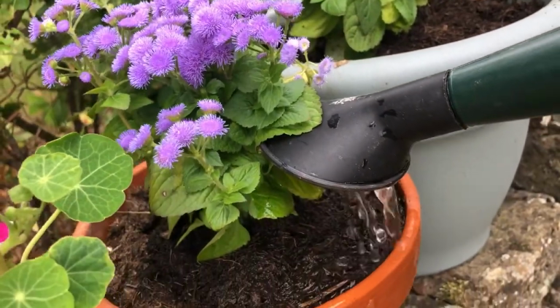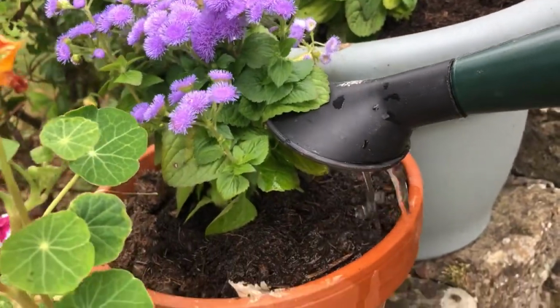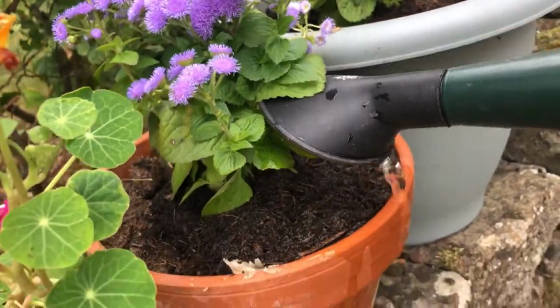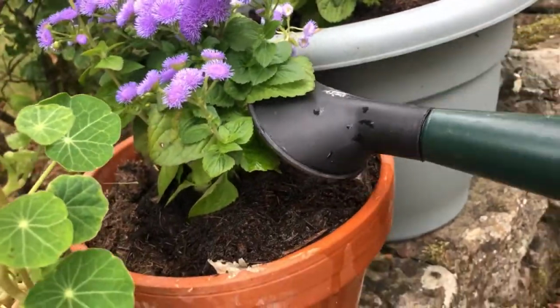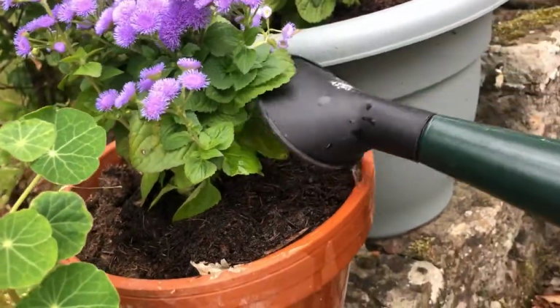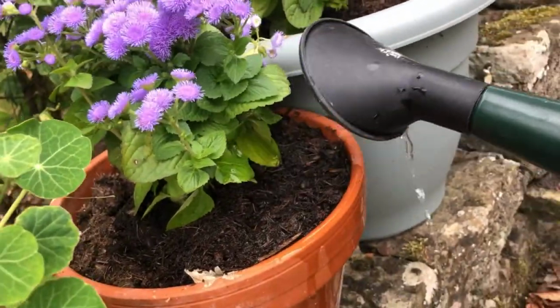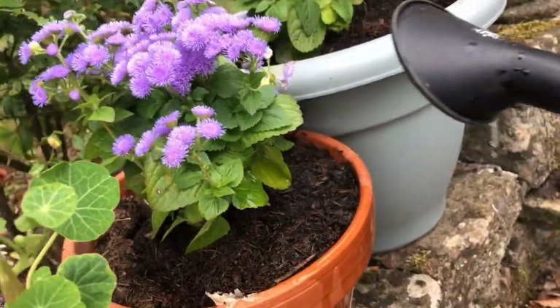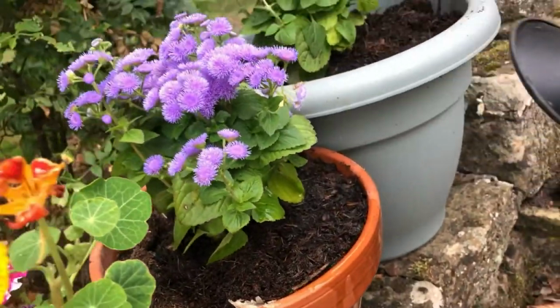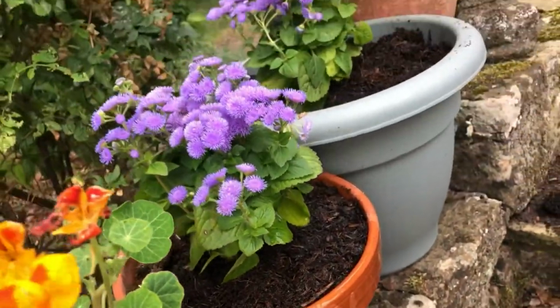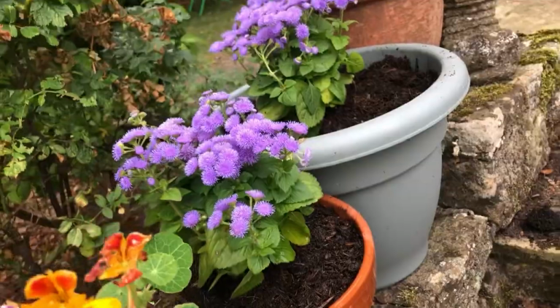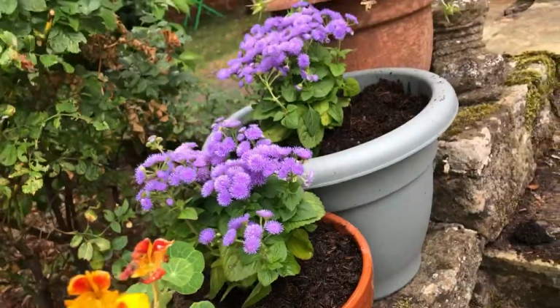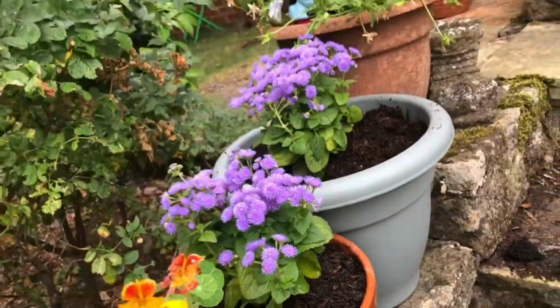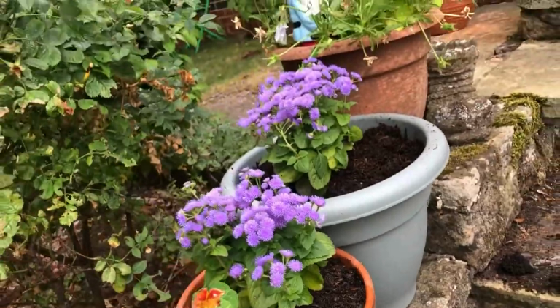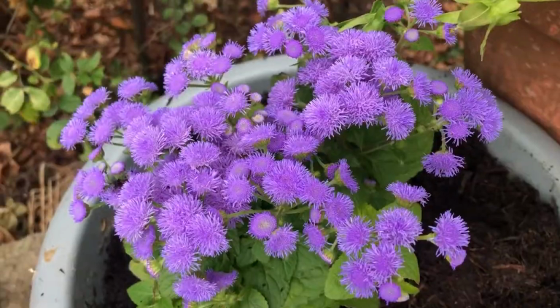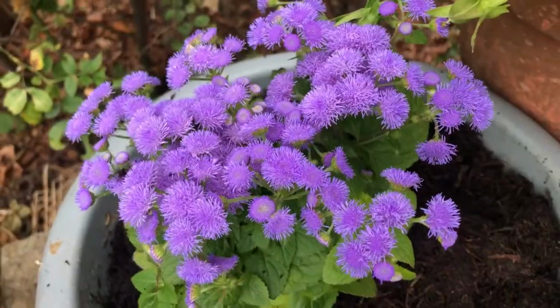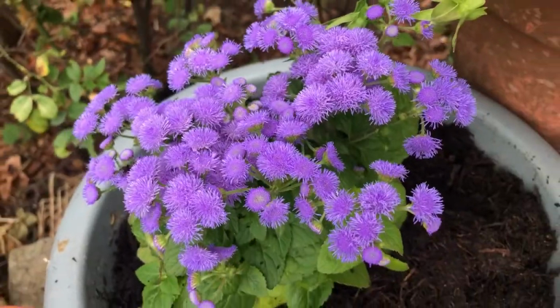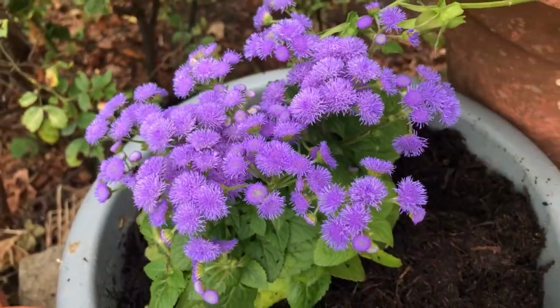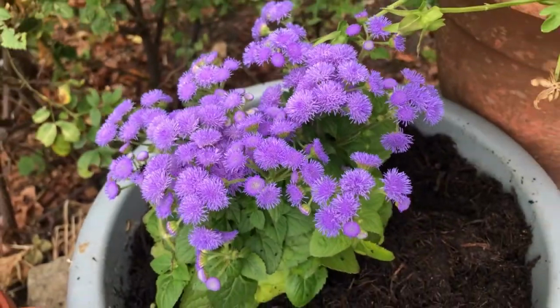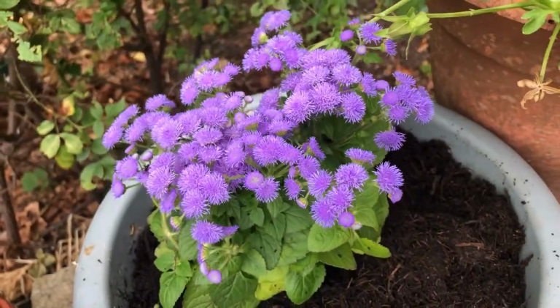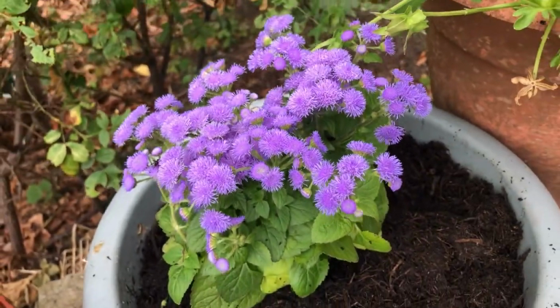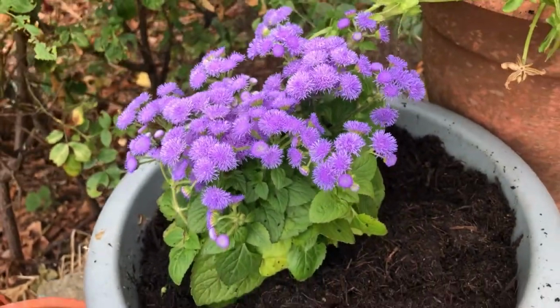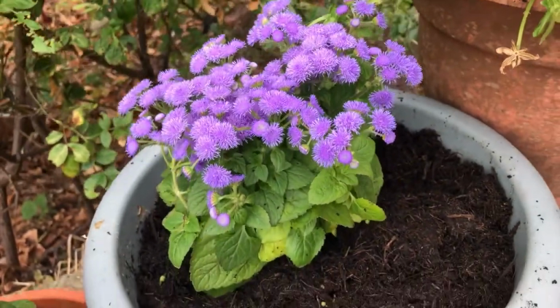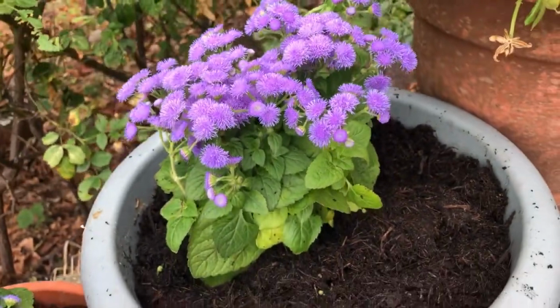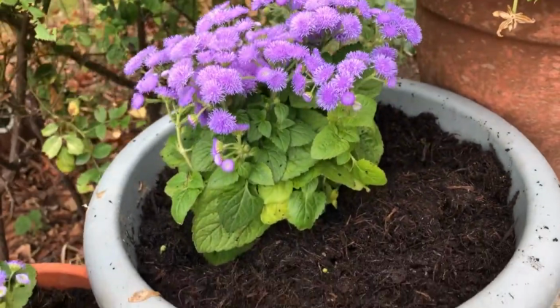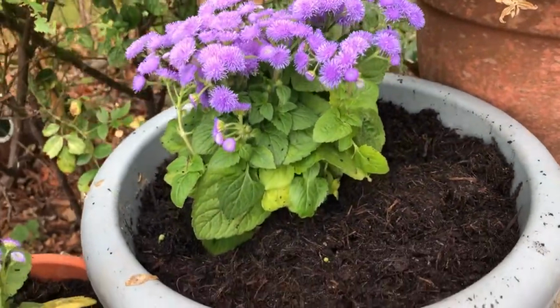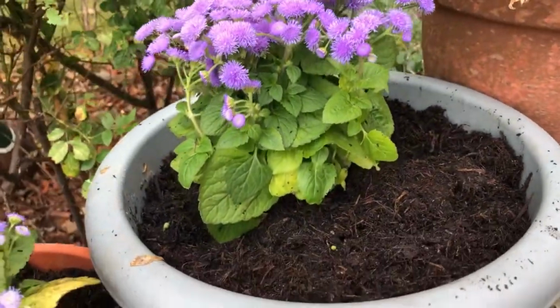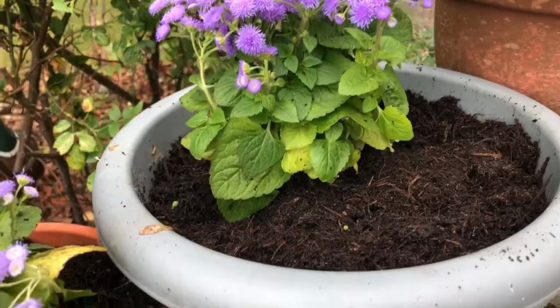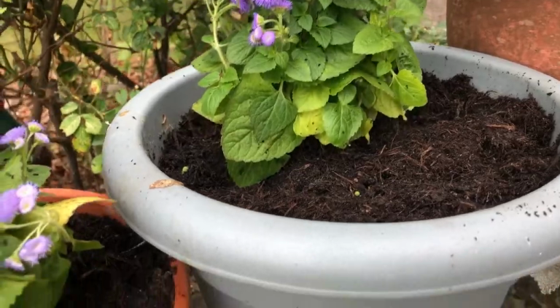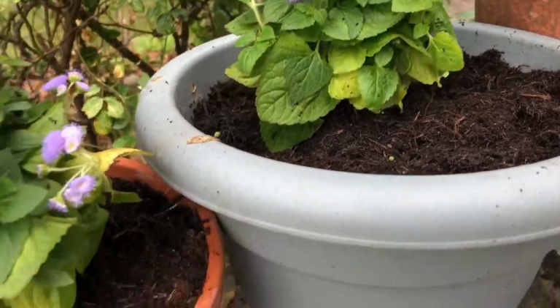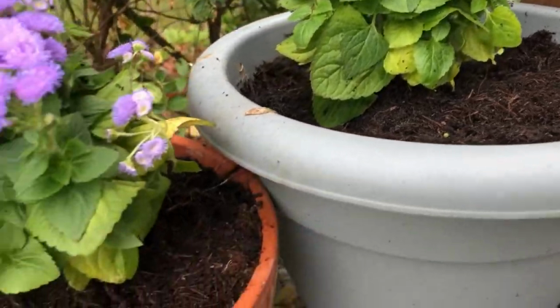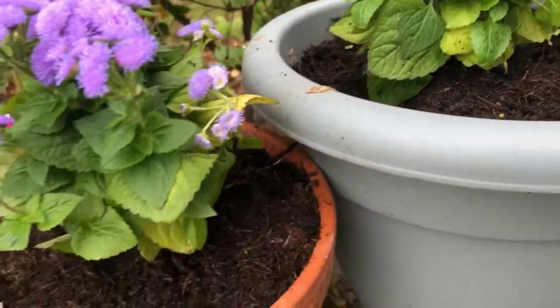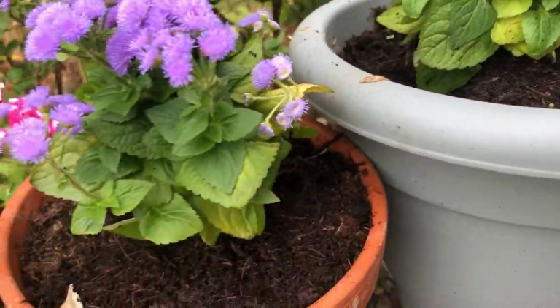Then don't forget to water in. You should deadhead and feed floss flower regularly throughout its growing period.